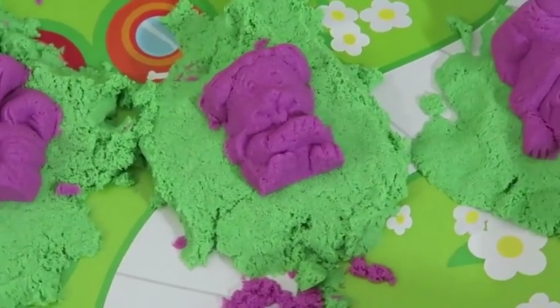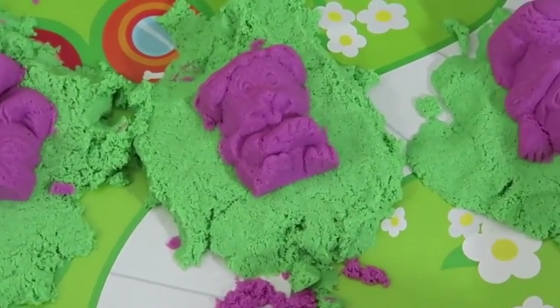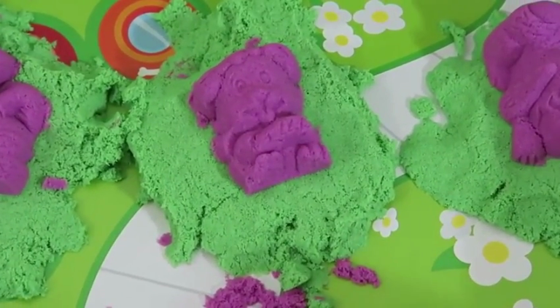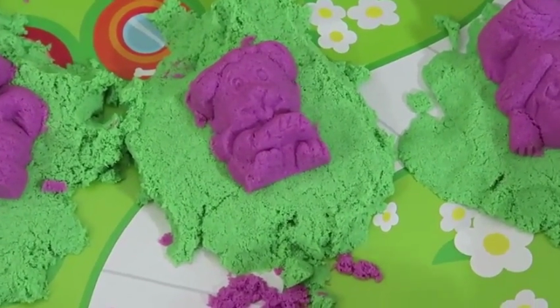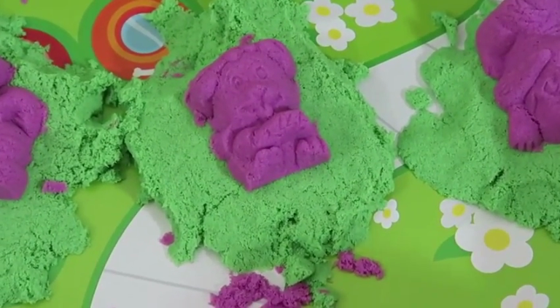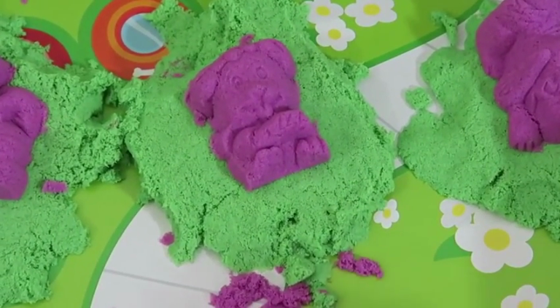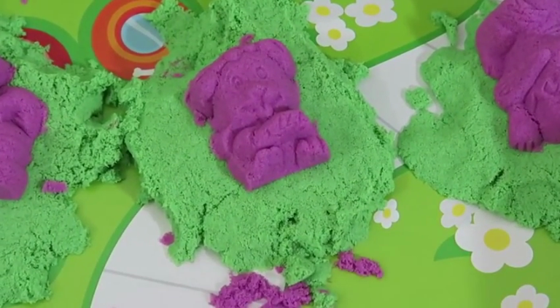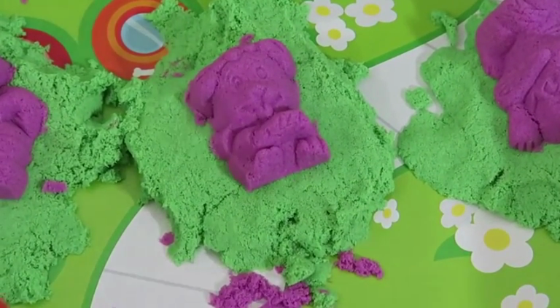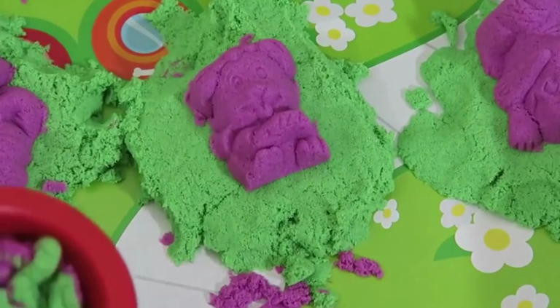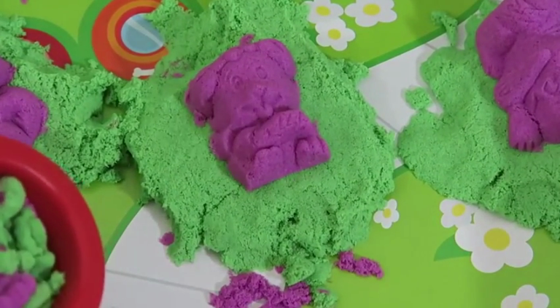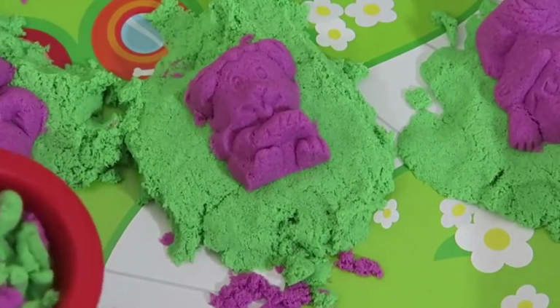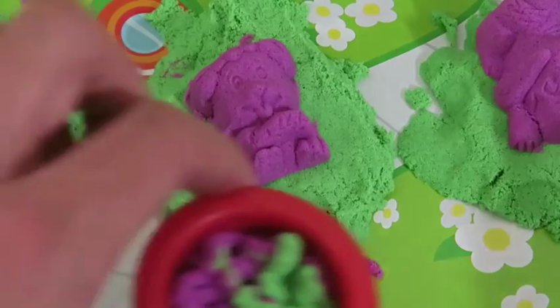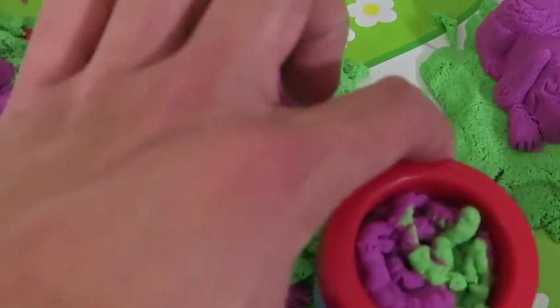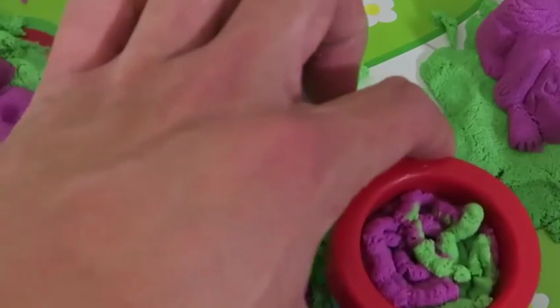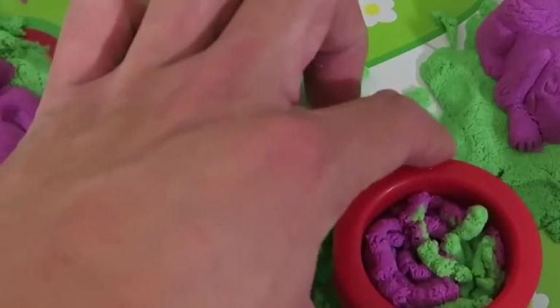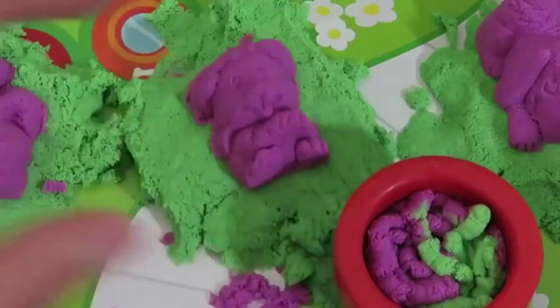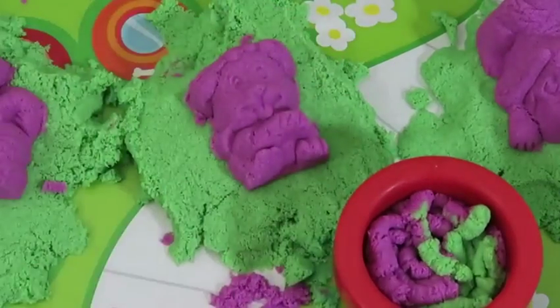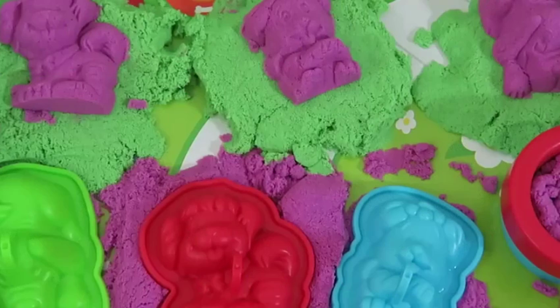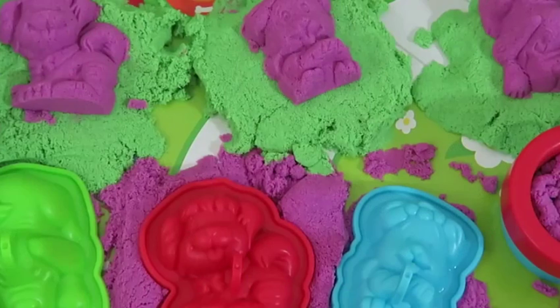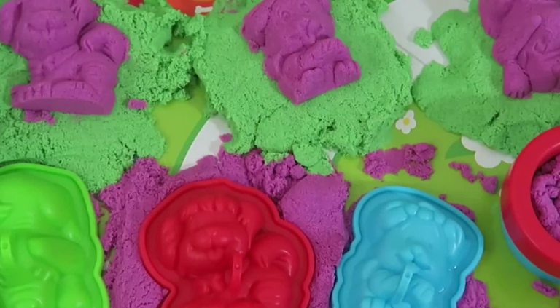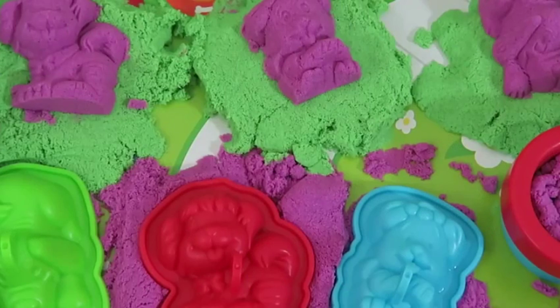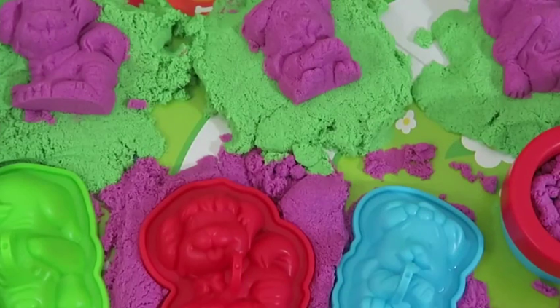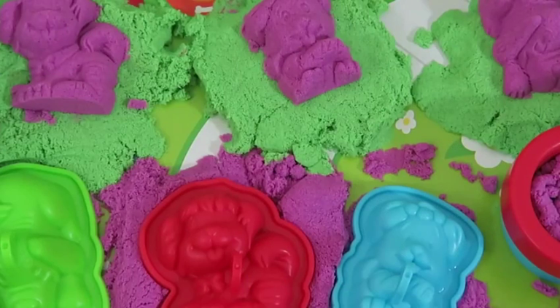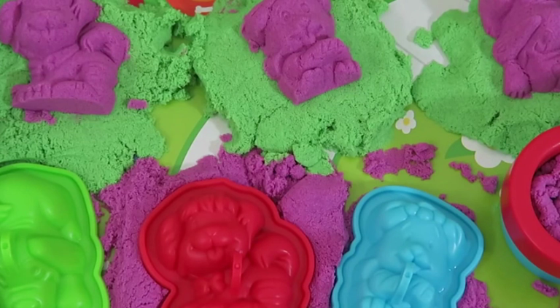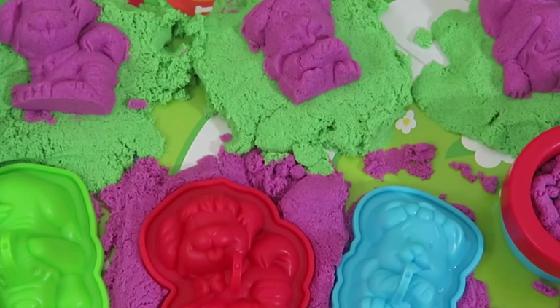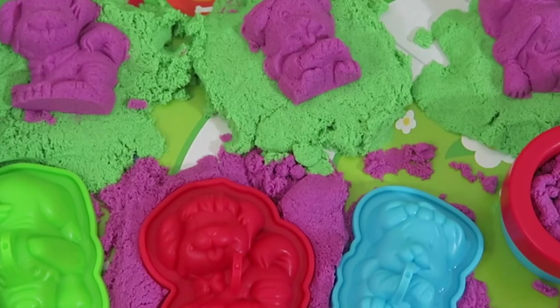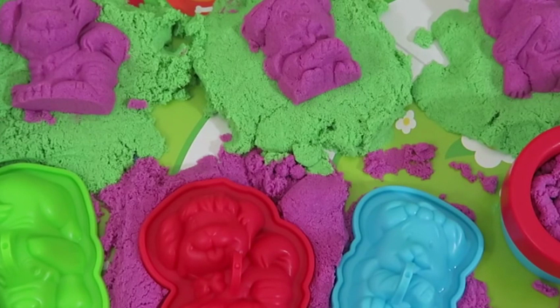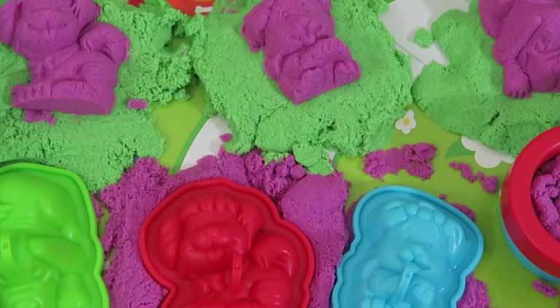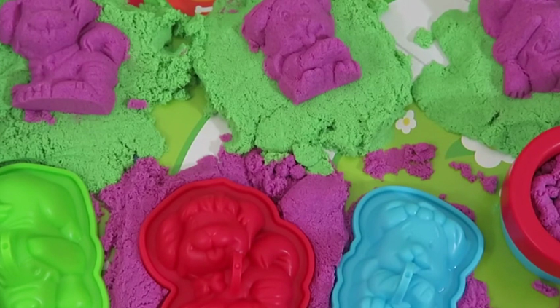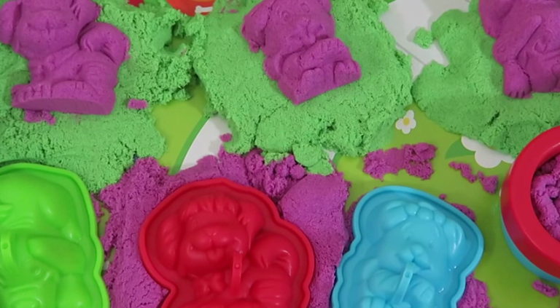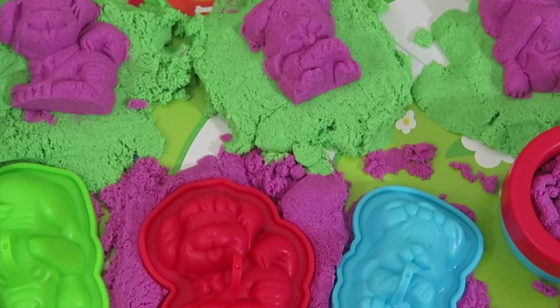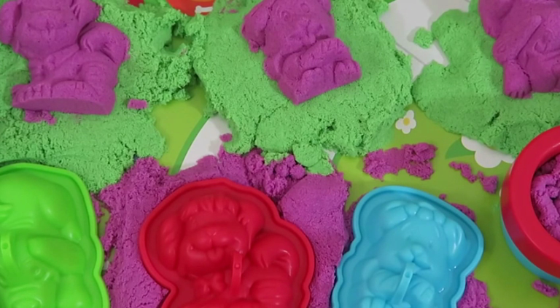I heard their stomachs growling — I'll put some food right there for you guys! The kinetic sand doggy daycare was so much fun today! Thanks for watching — please subscribe to watch more! See you soon!